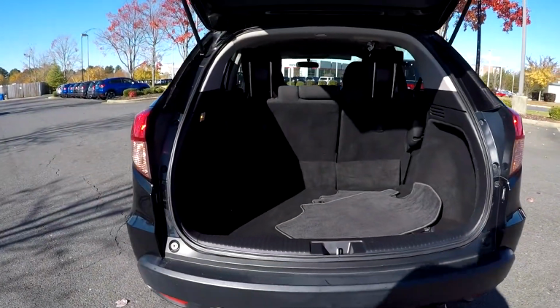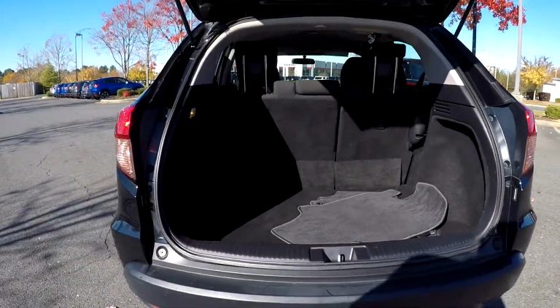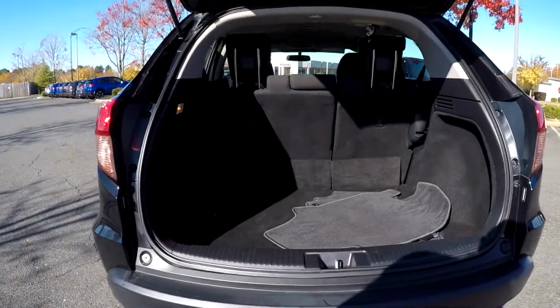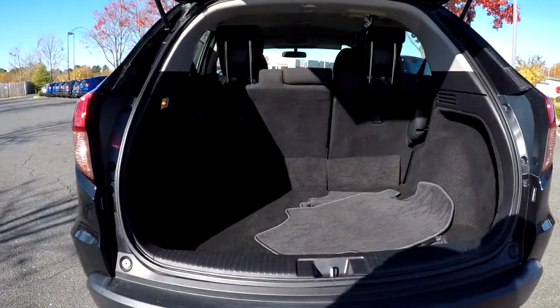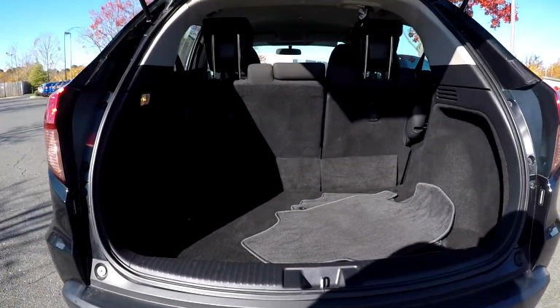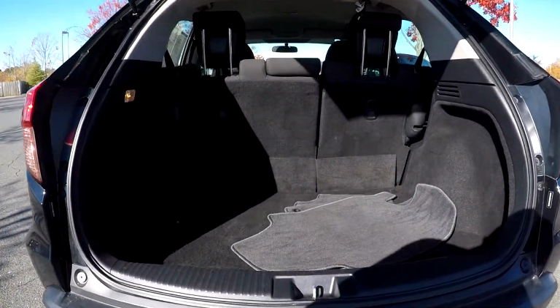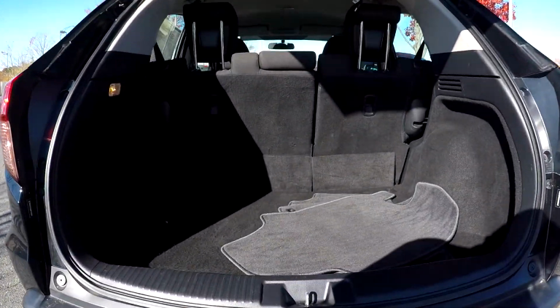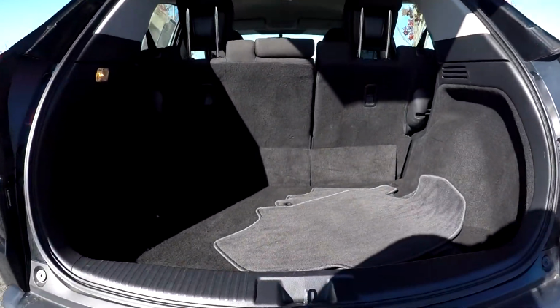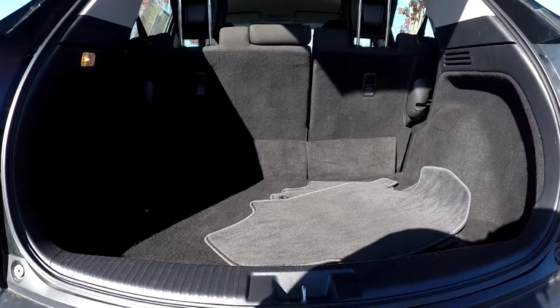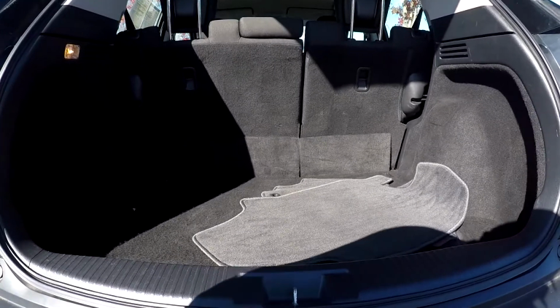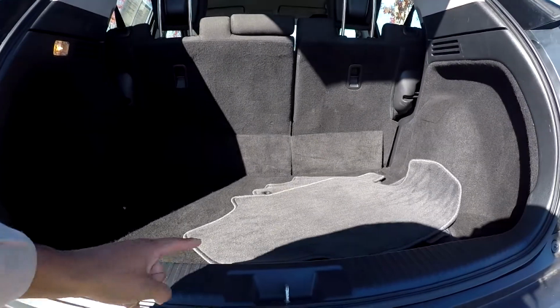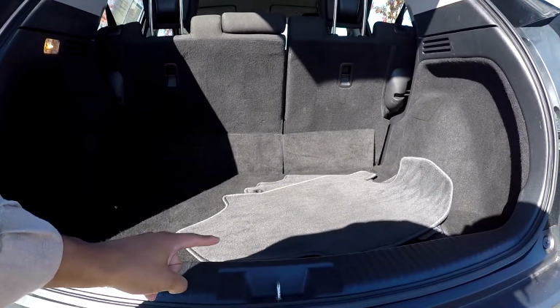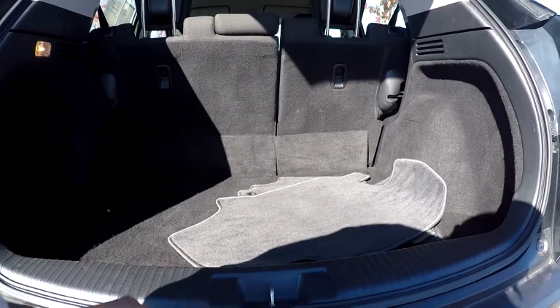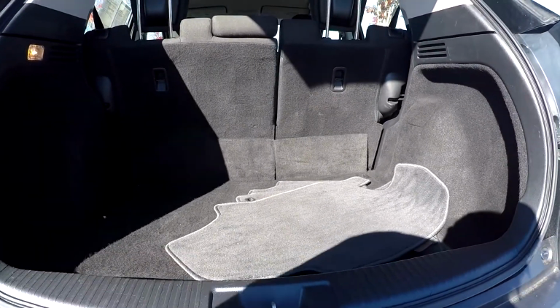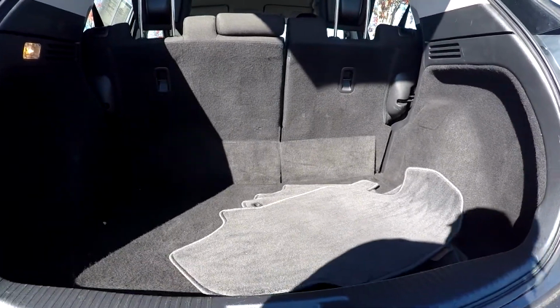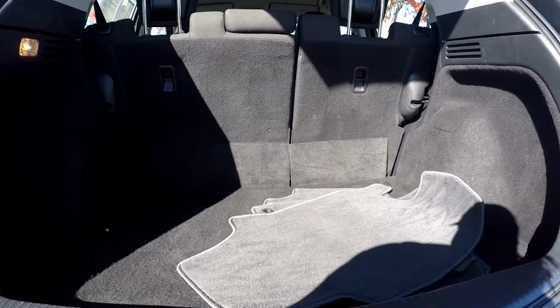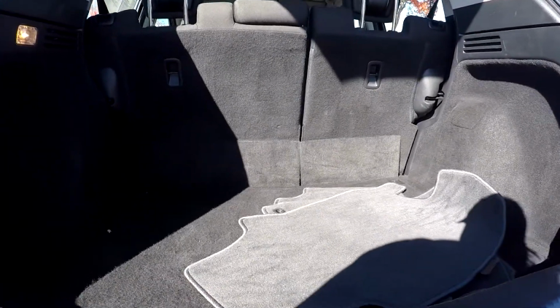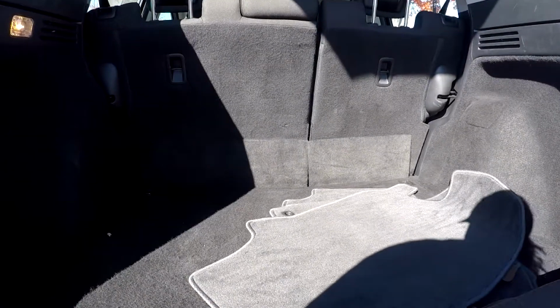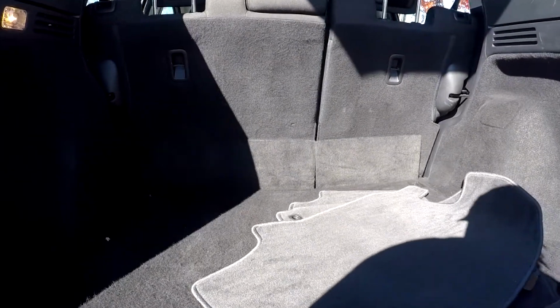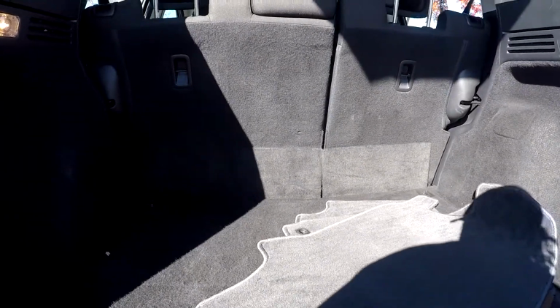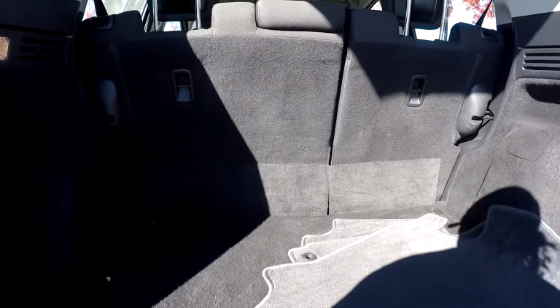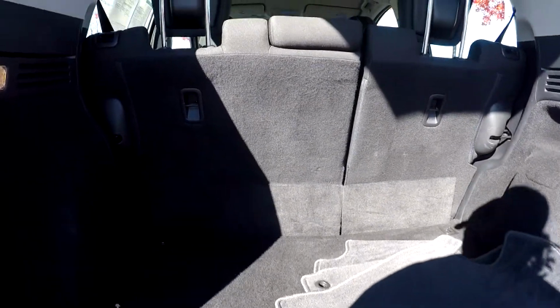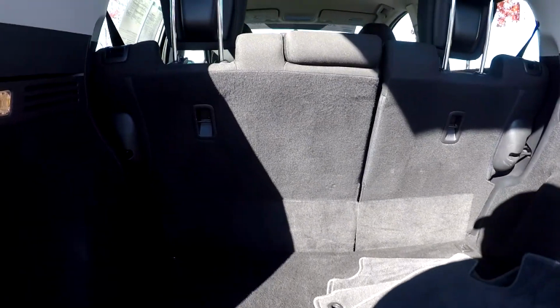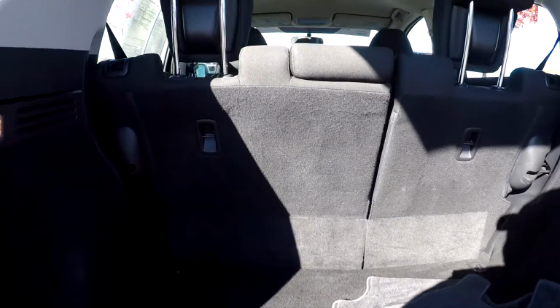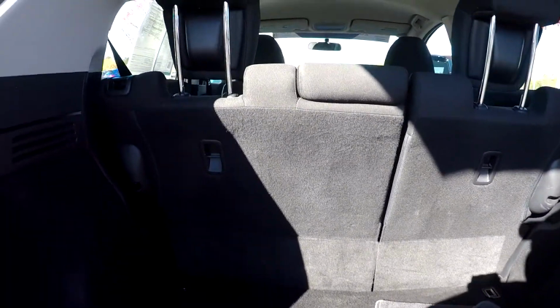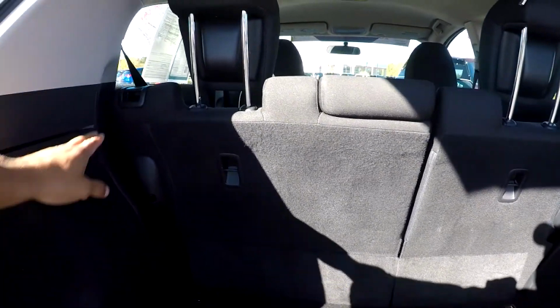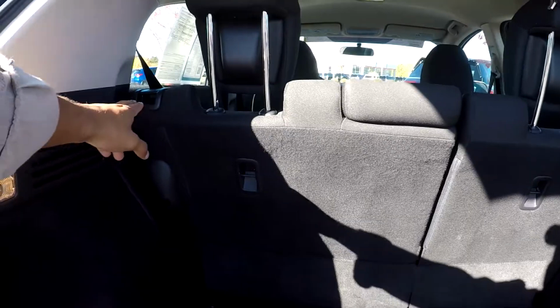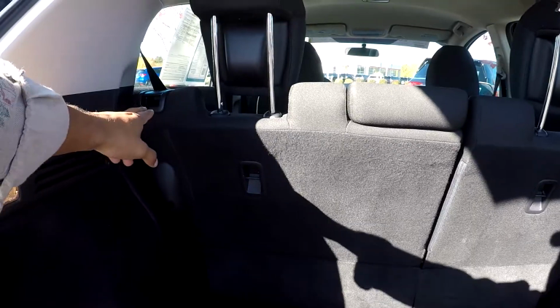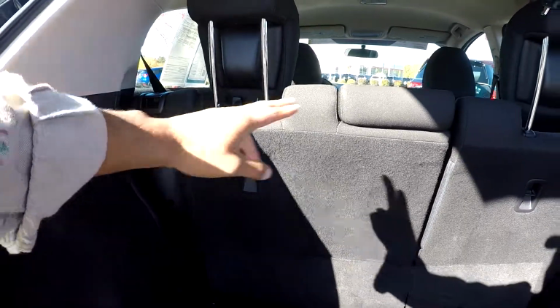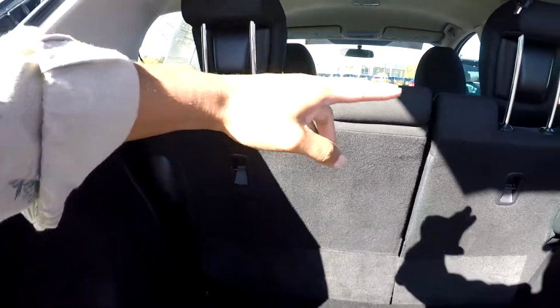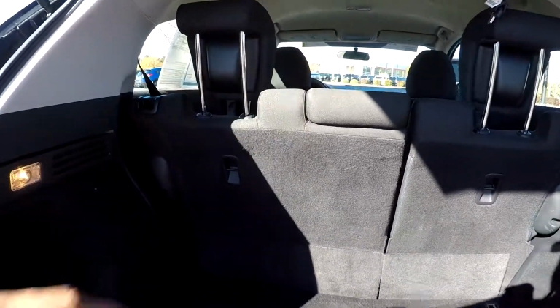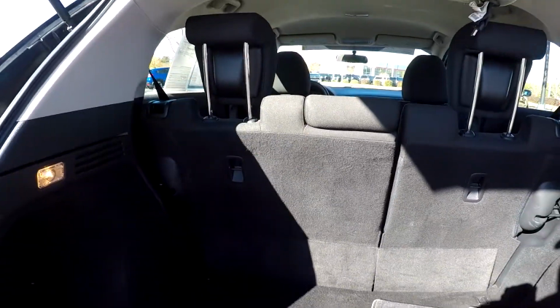Coming to the trunk cargo area here, you will see original mats placed in here. You're going to have a decent amount of space back here. If you need more, you can release your seats on both sides.